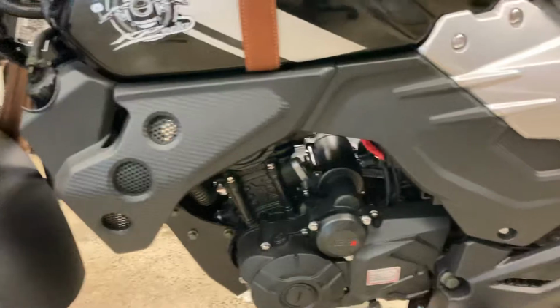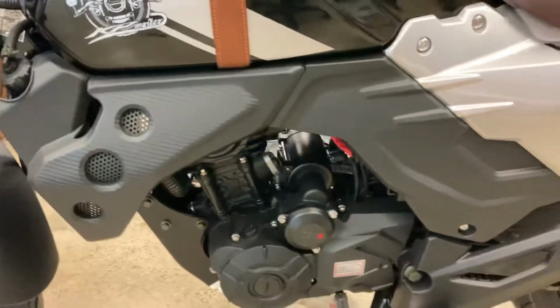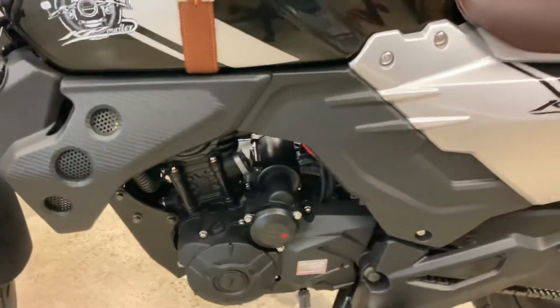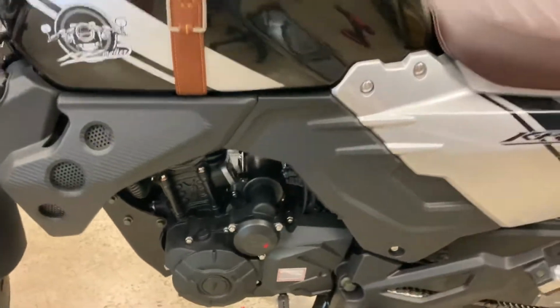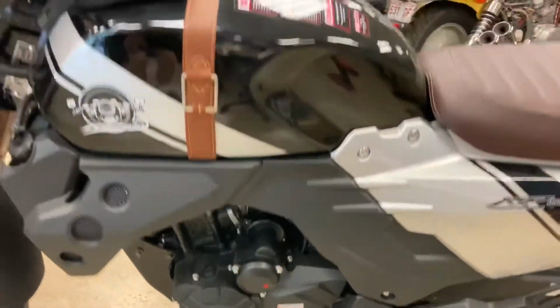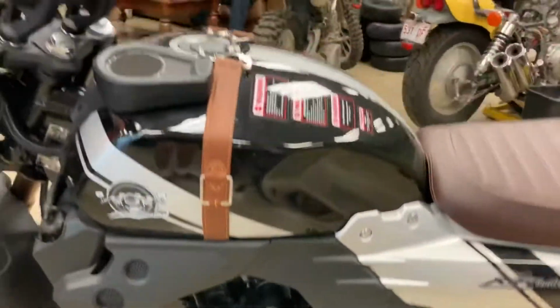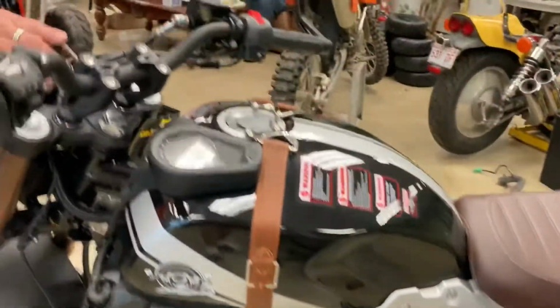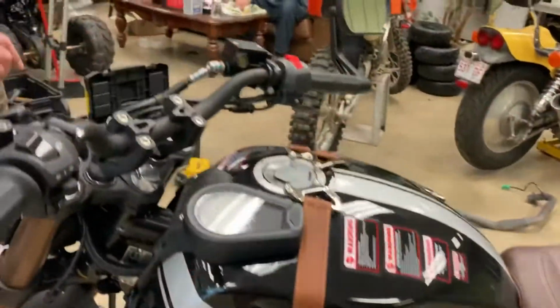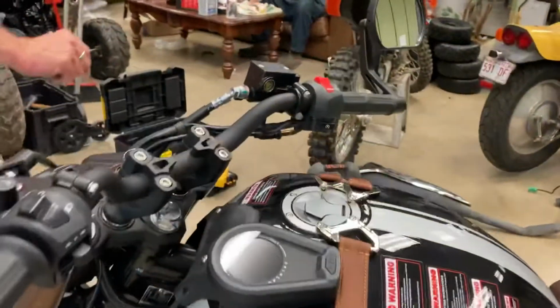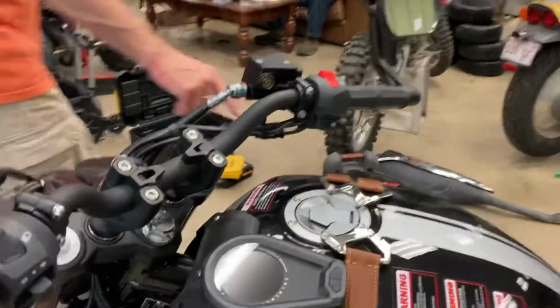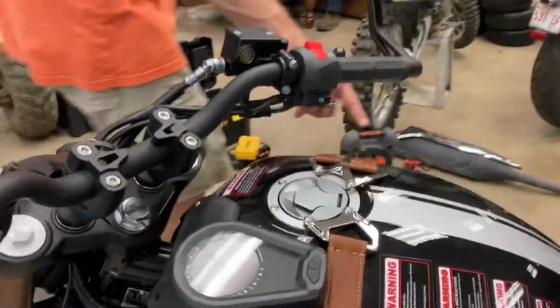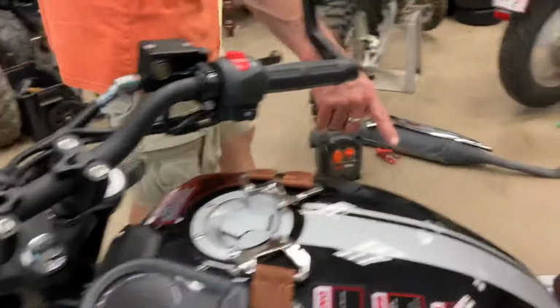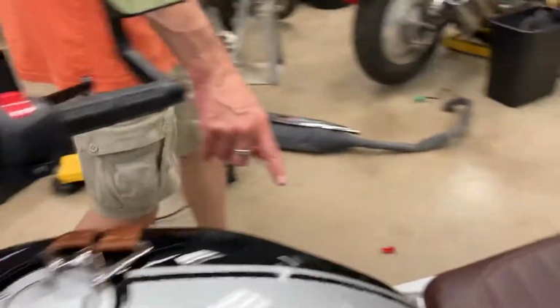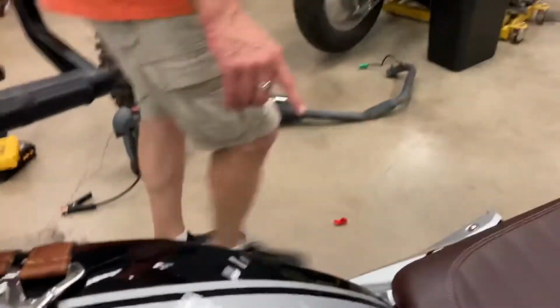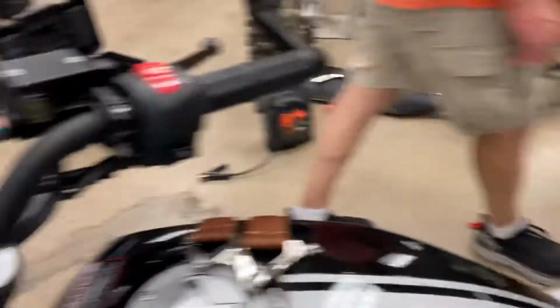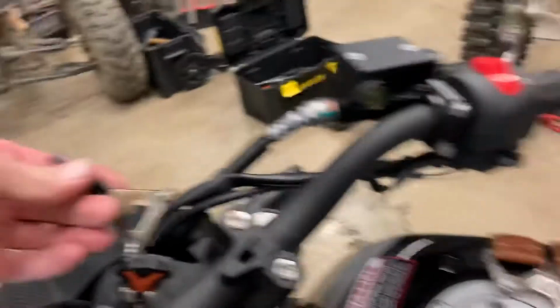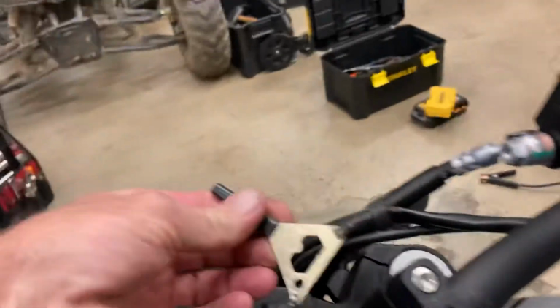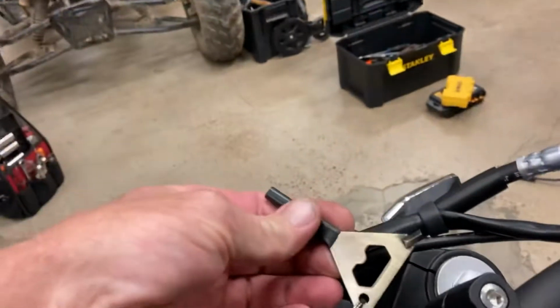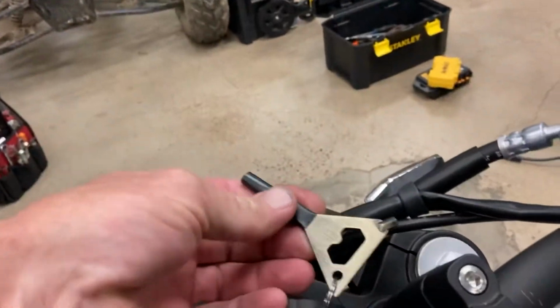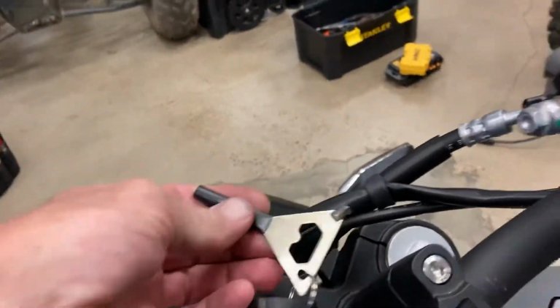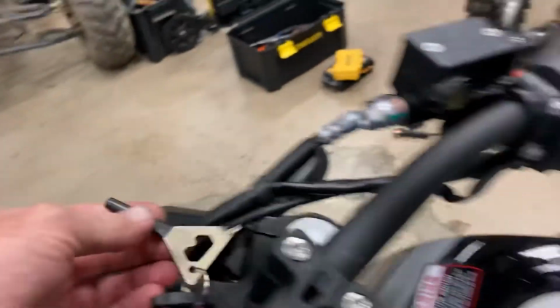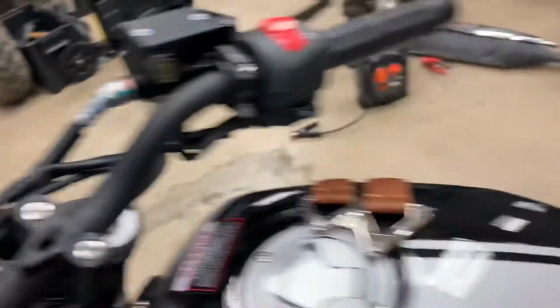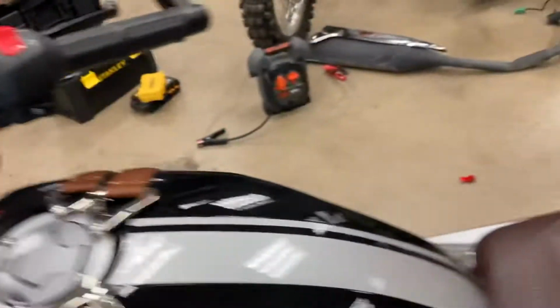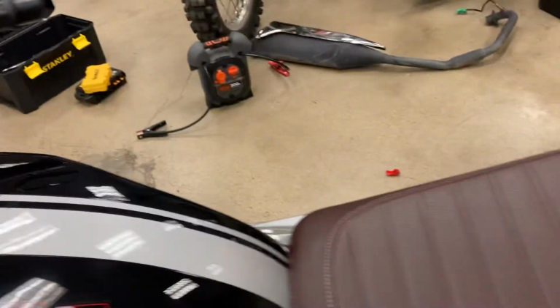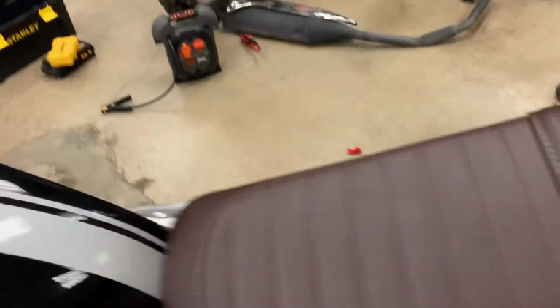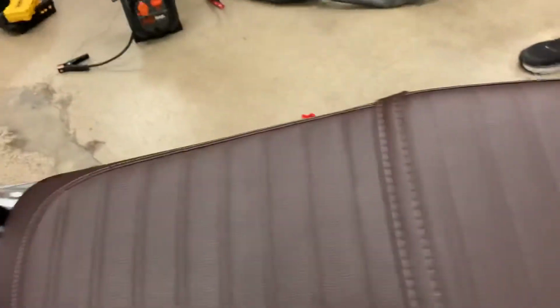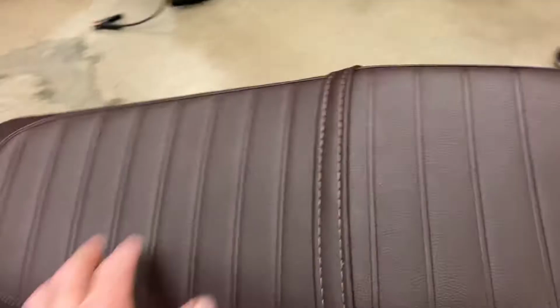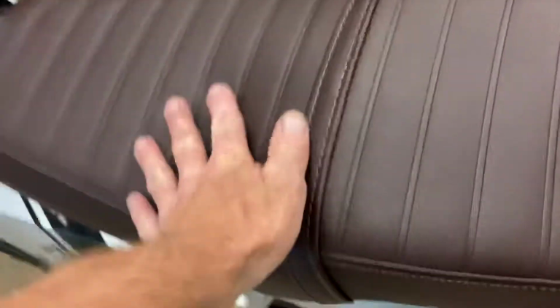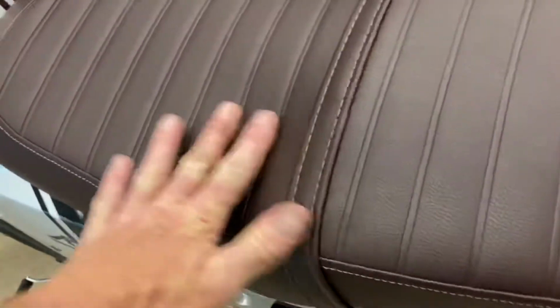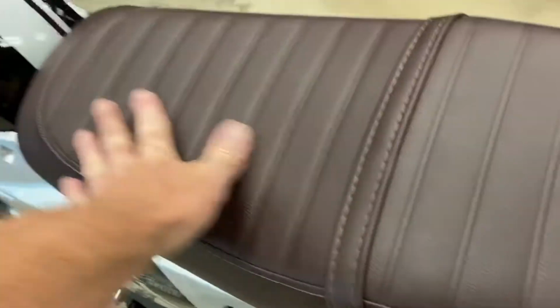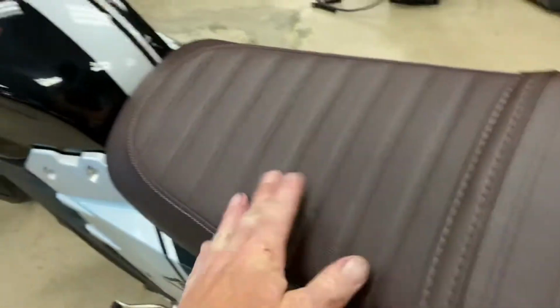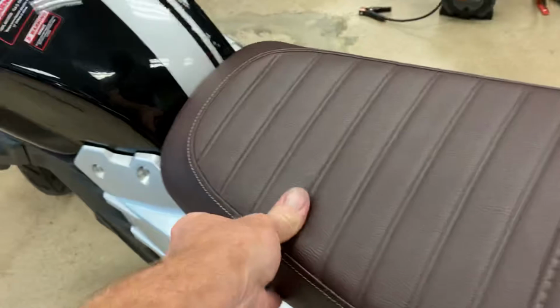This key's got an Allen wrench on it so you can get into your breather box. Pop your breather box off. Nice seat.